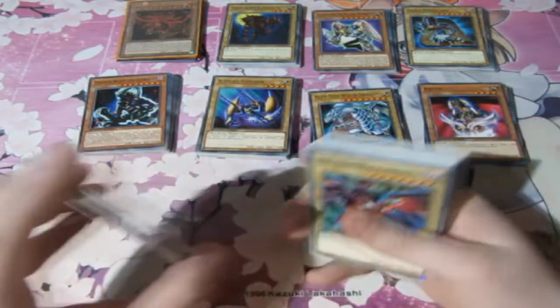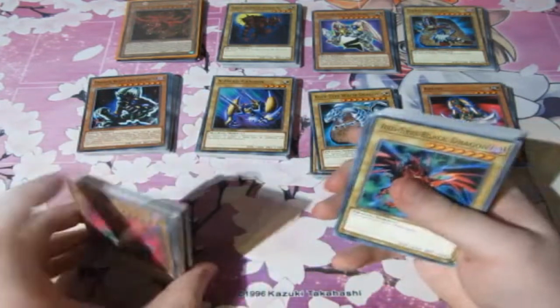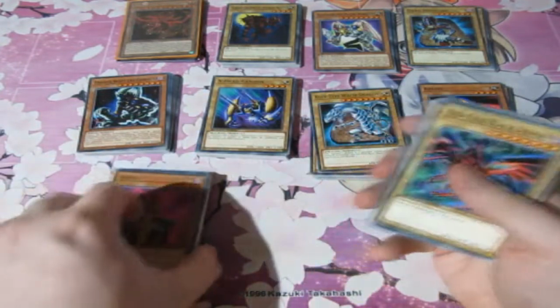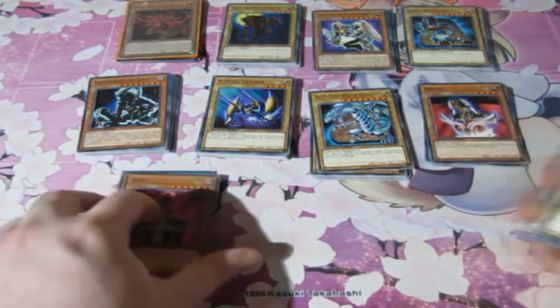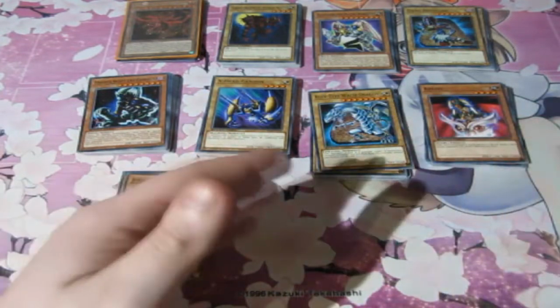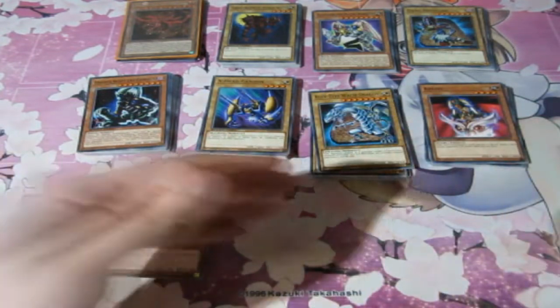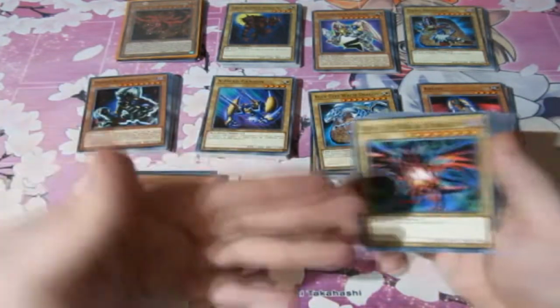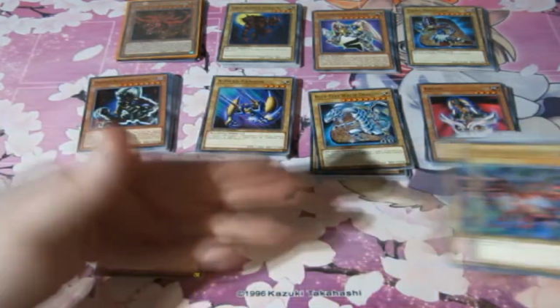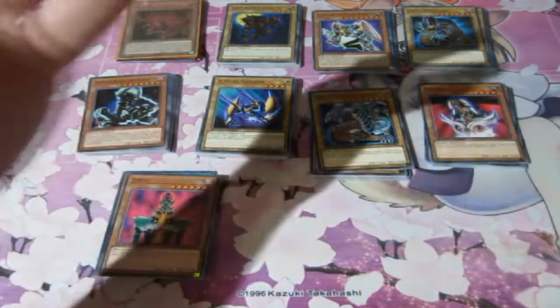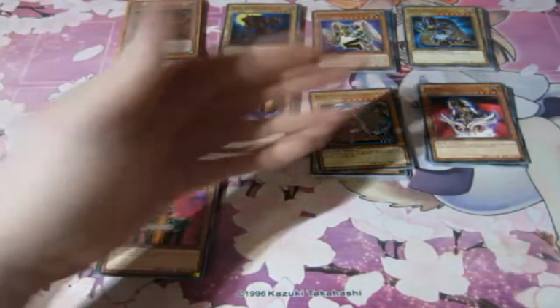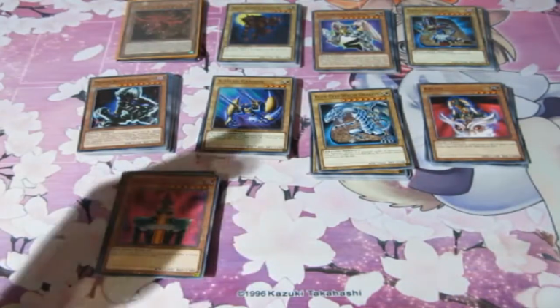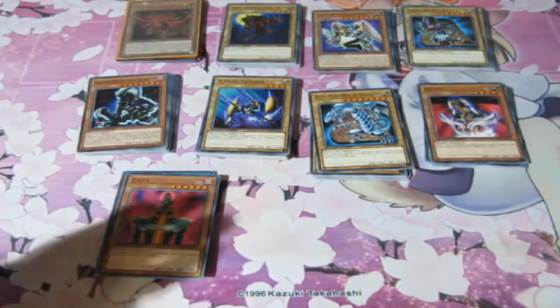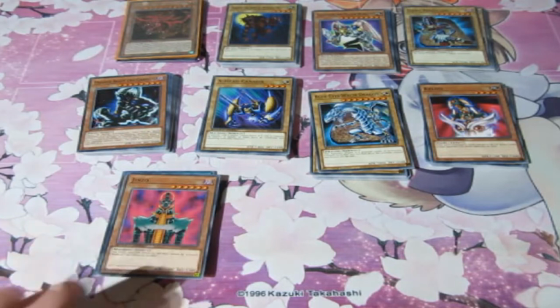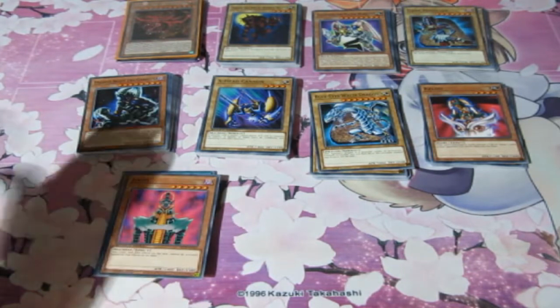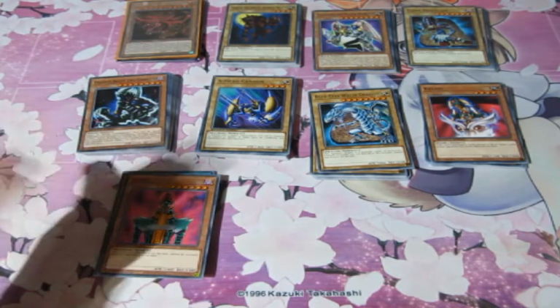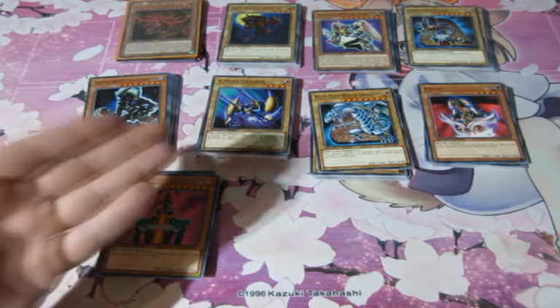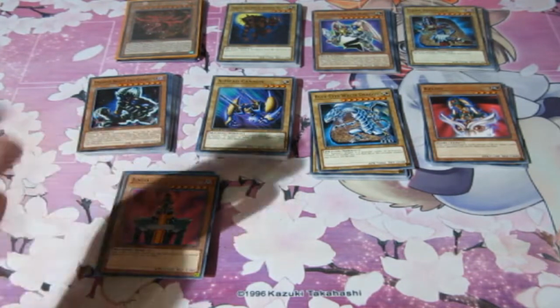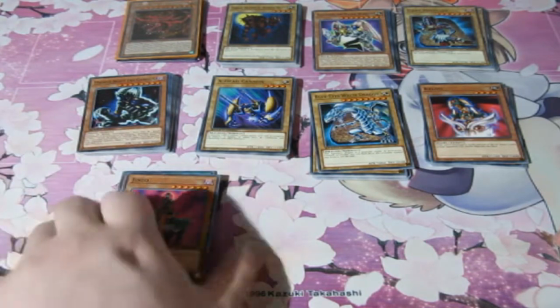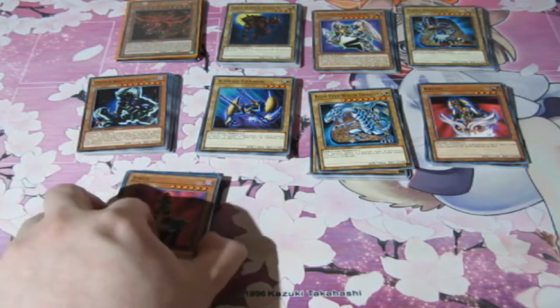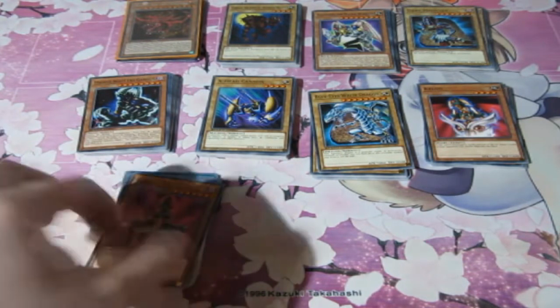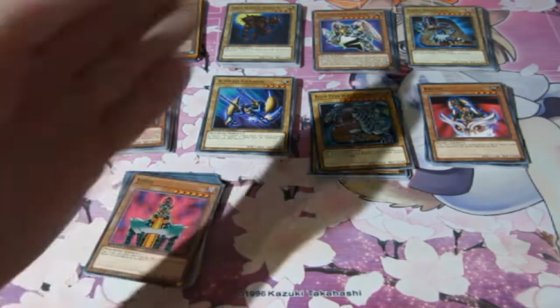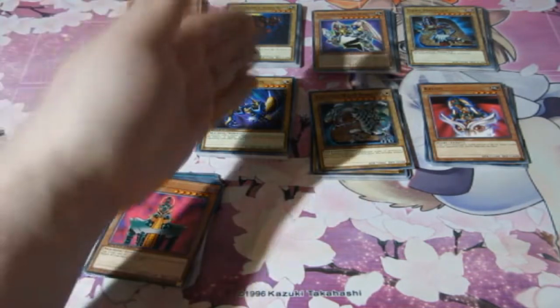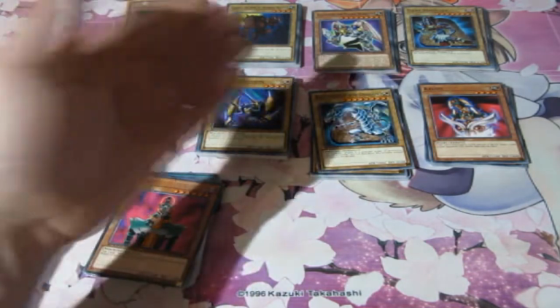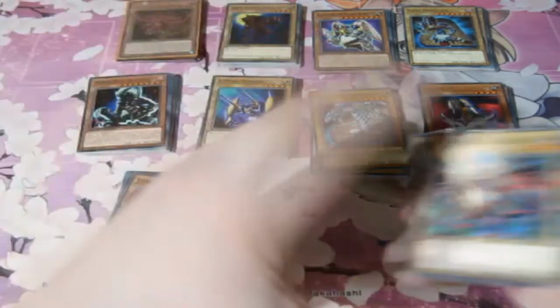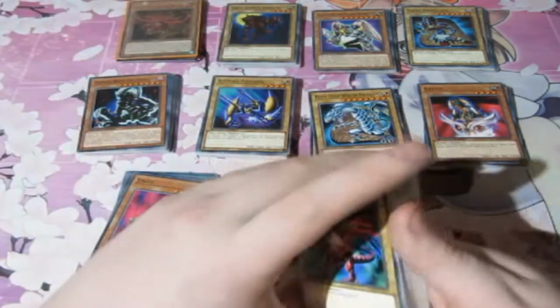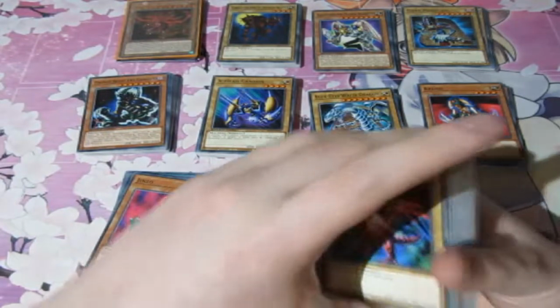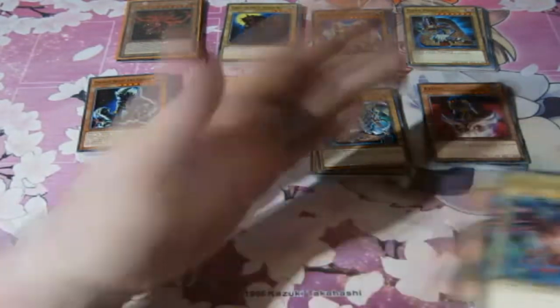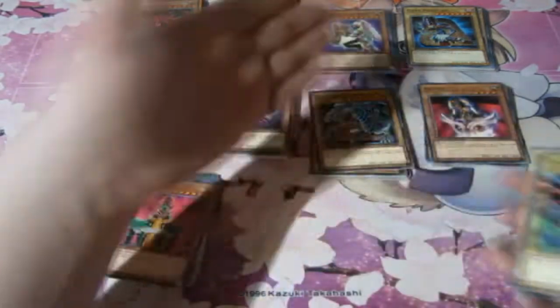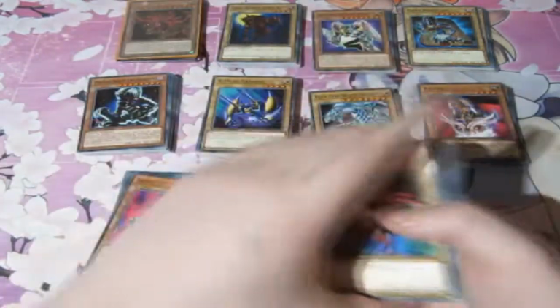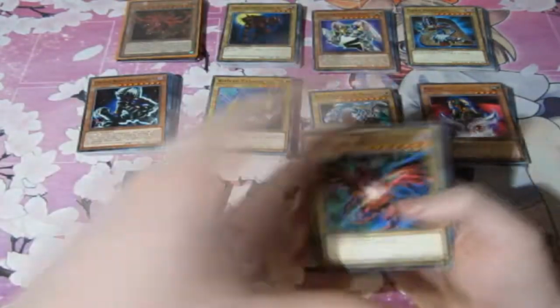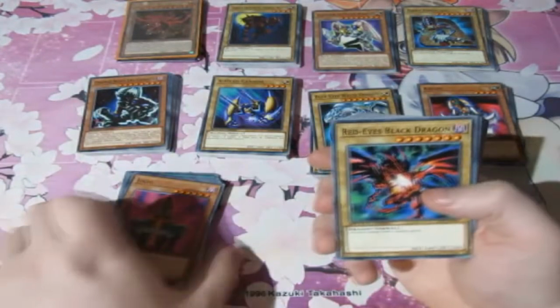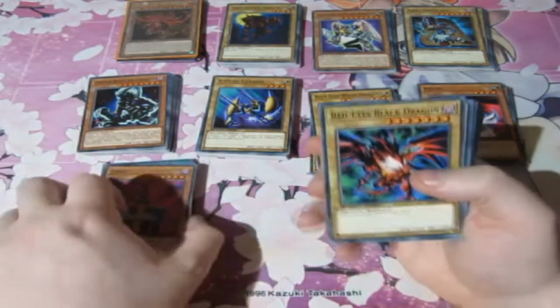And a Blue Eyes deck — are you kidding? So we've got ourselves a Blue Eyes, a Red Eyes, Dark Magician, Jinzo, Masked Beast, XYZ Dragon Cannon, the Animals, the Fairies, the Magnet Warrior deck. My goodness, this is unbelievable.